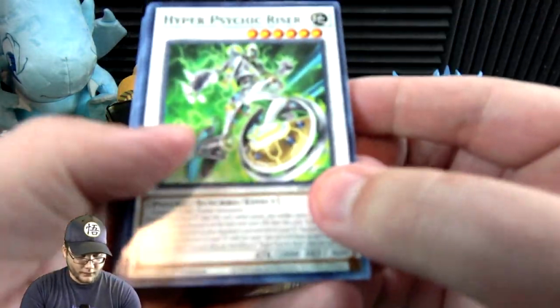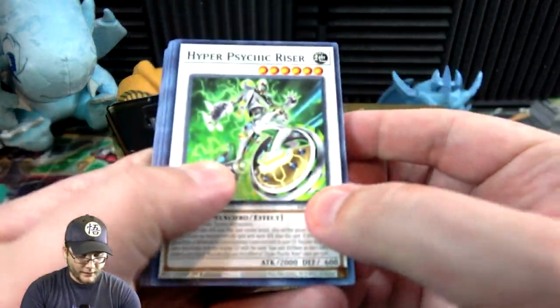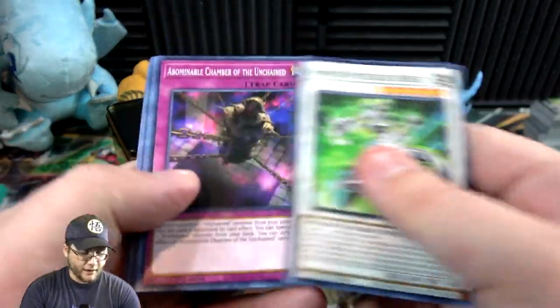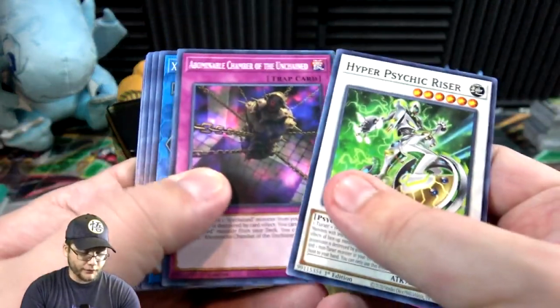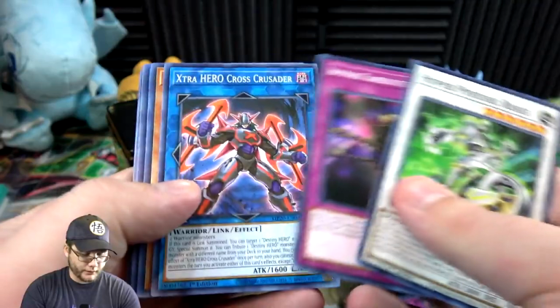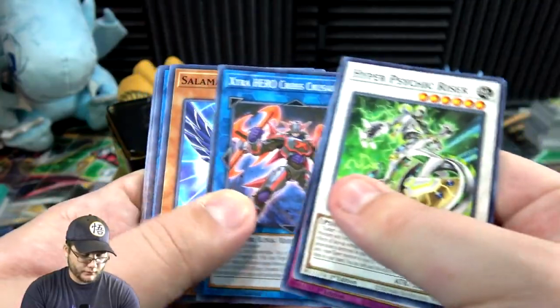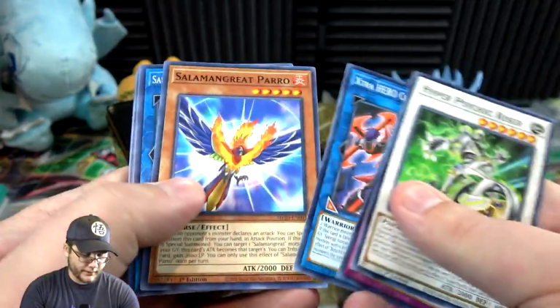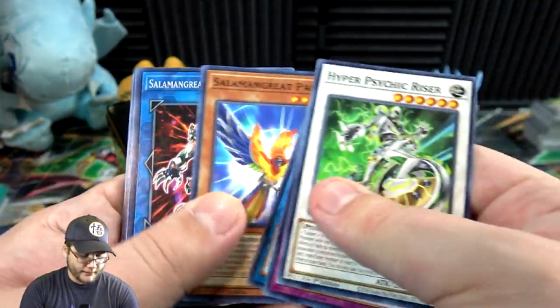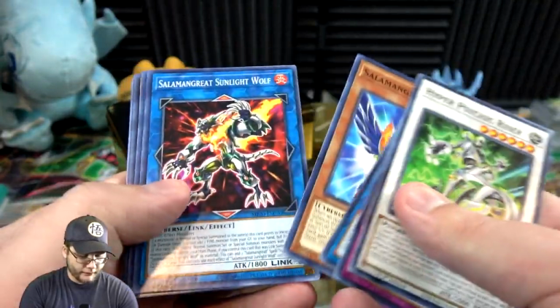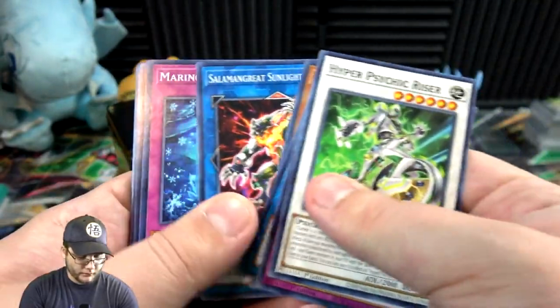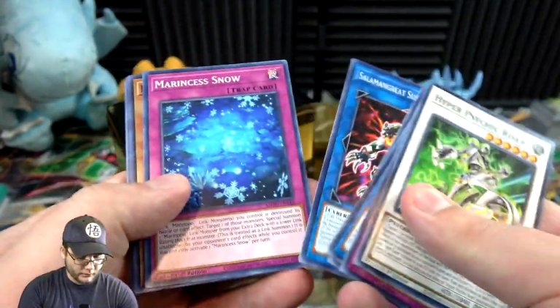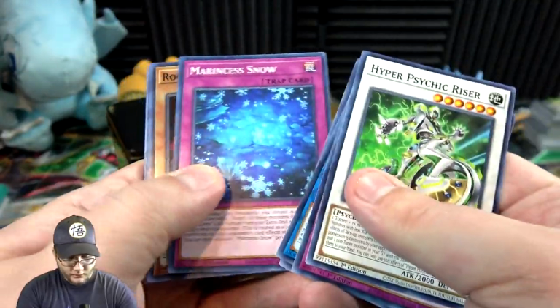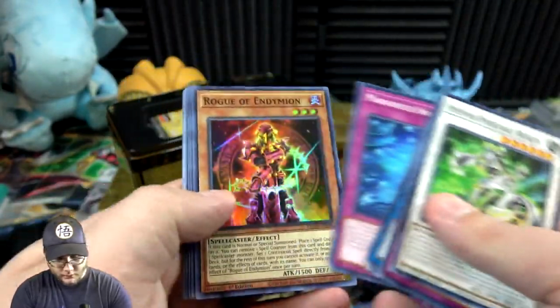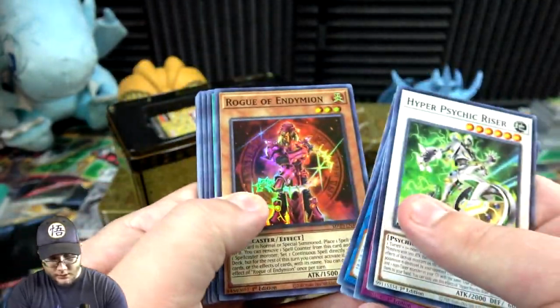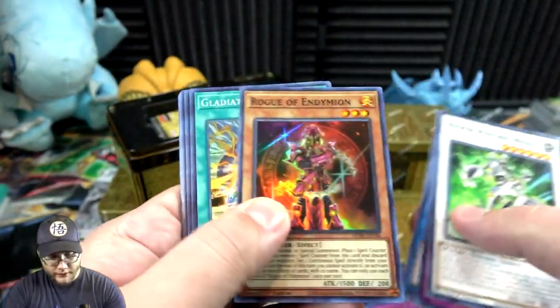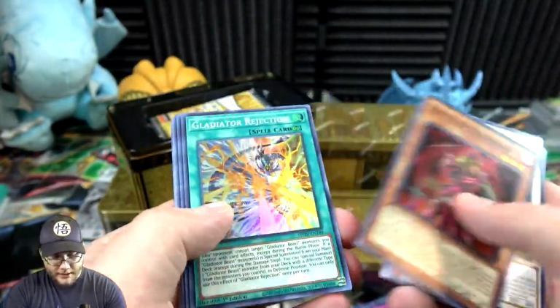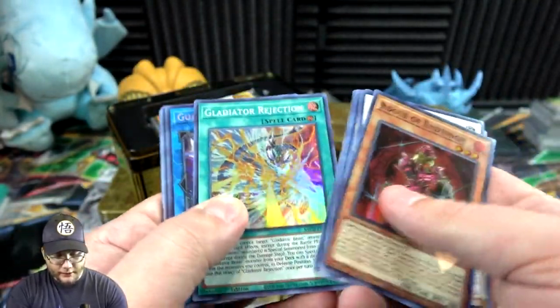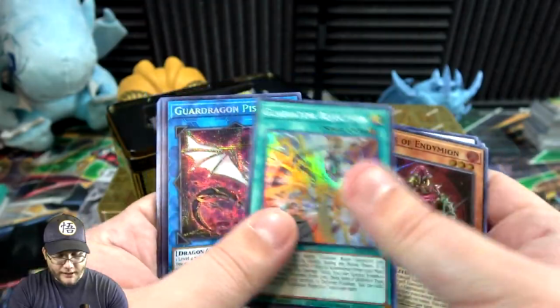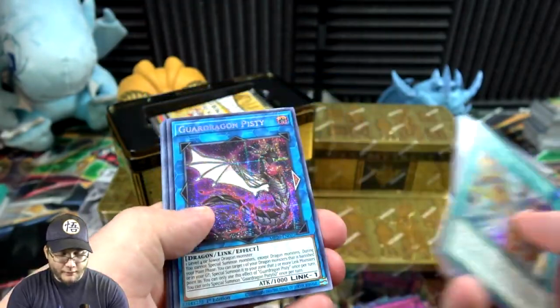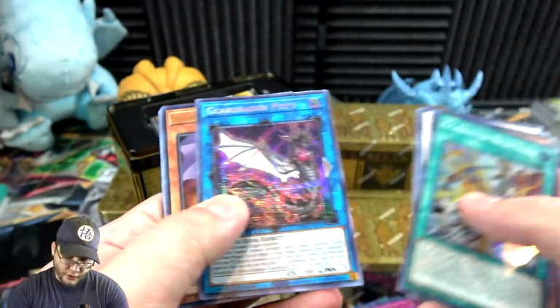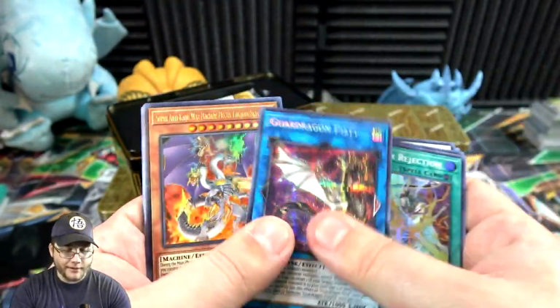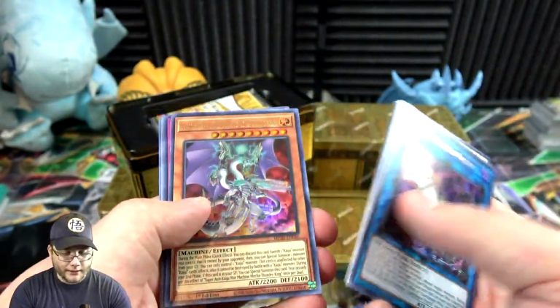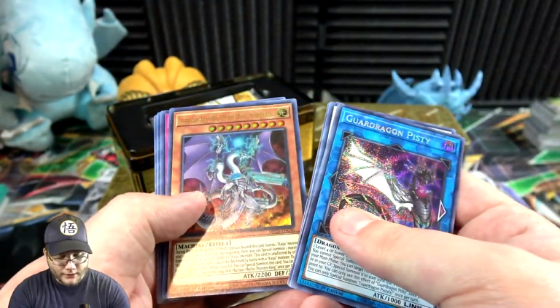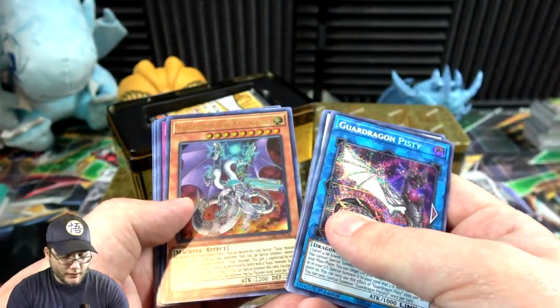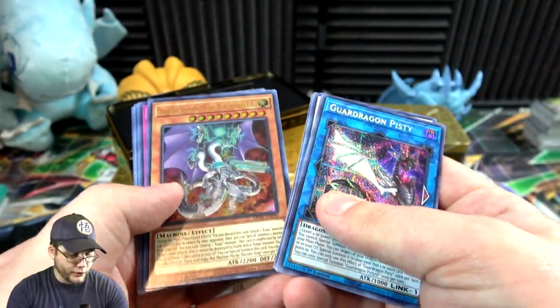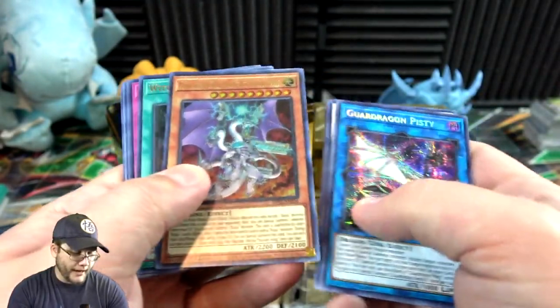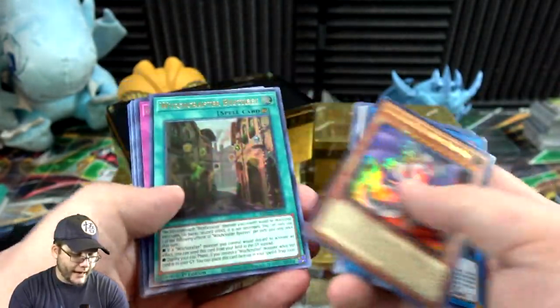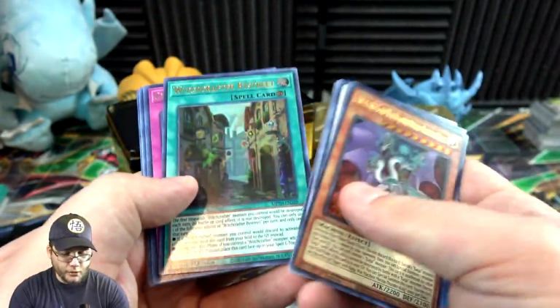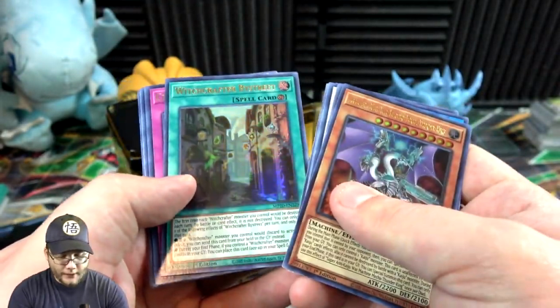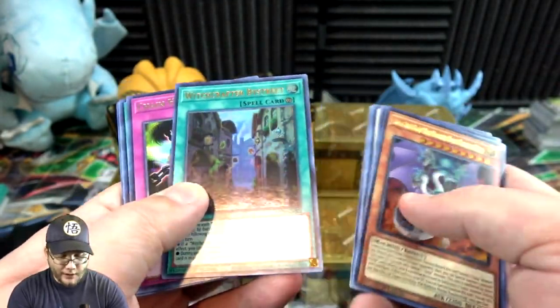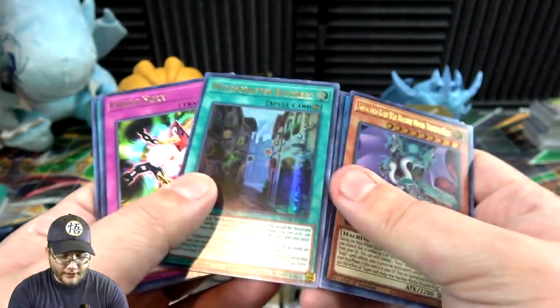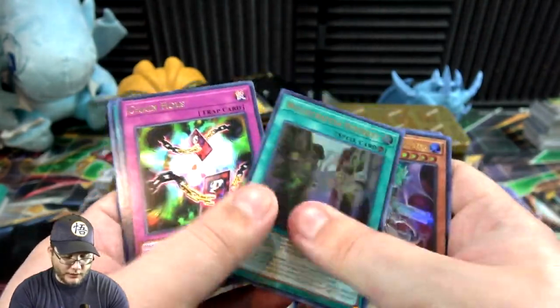All right, now I just need Apollousa really — it's like the main thing I'm after. Rogue of Endymion, Gladiator Rejection, Guard Dragon, Pisti — I'll take that too — the Super Anti-Kaiju and then Witchcrafter by Streets.